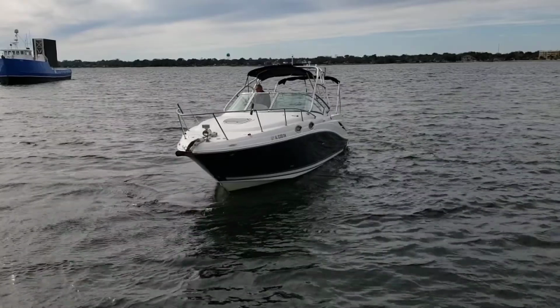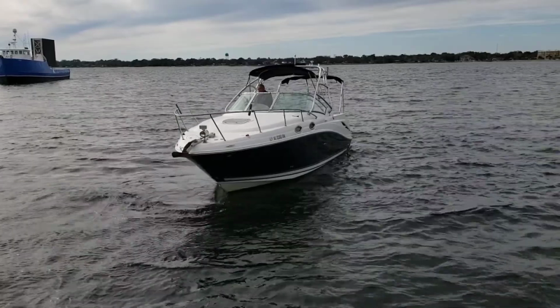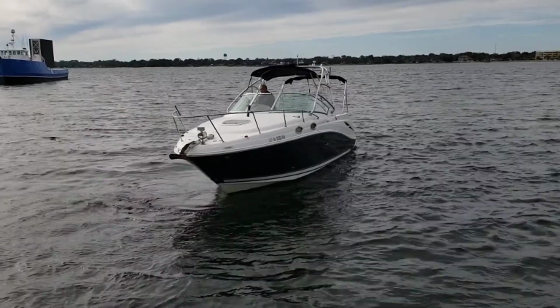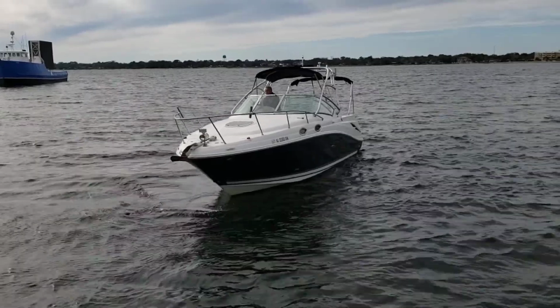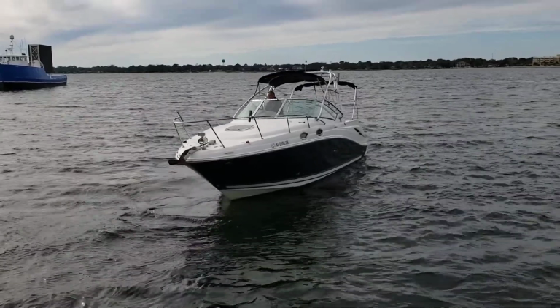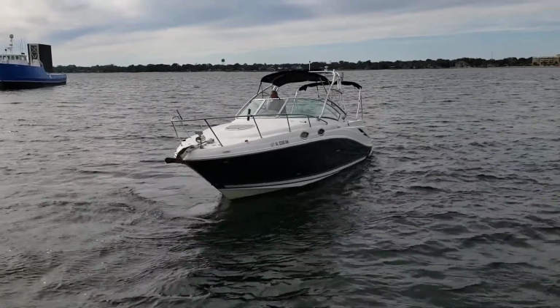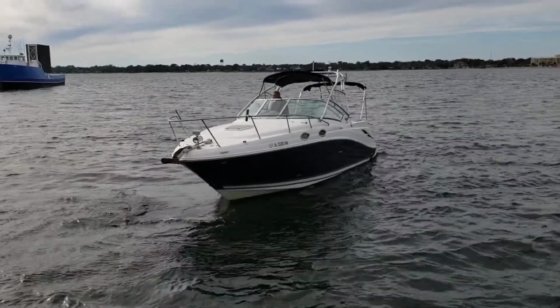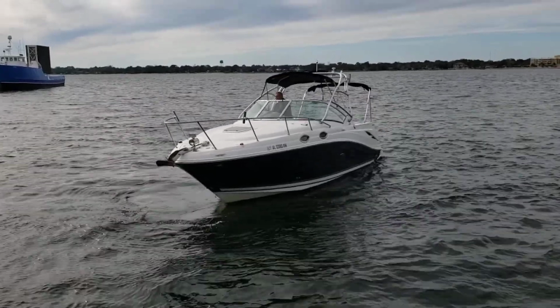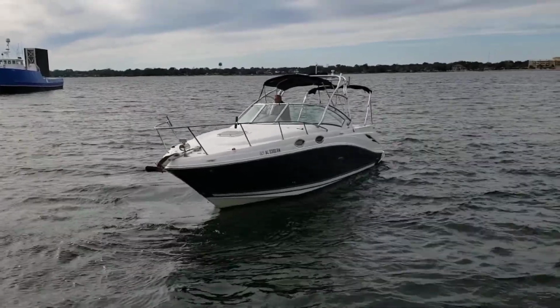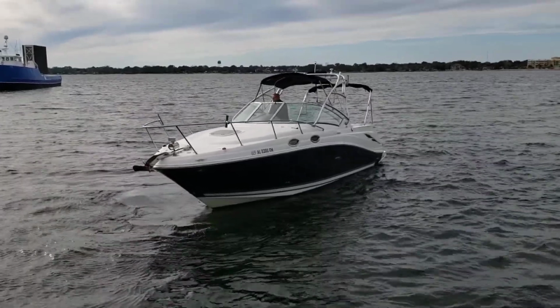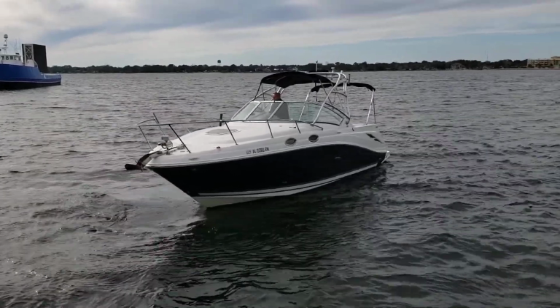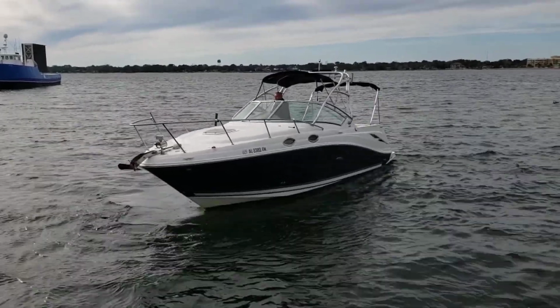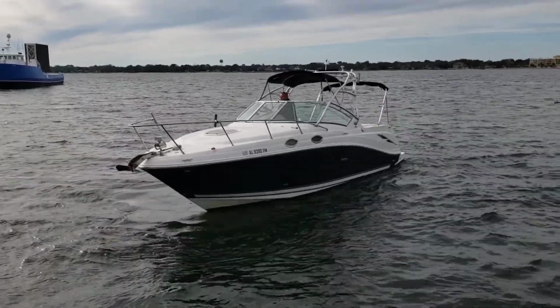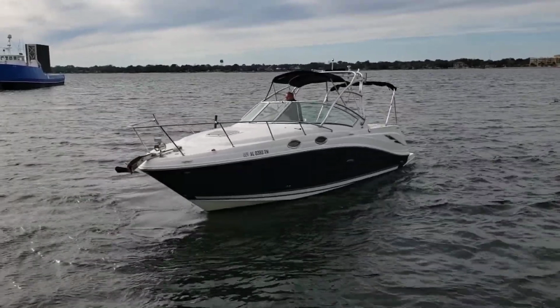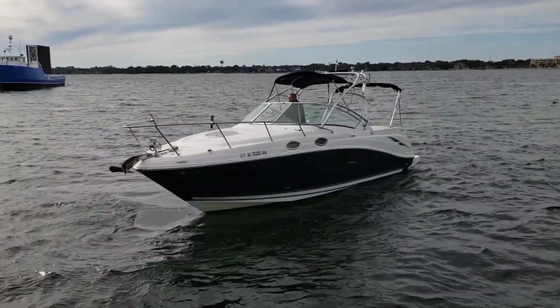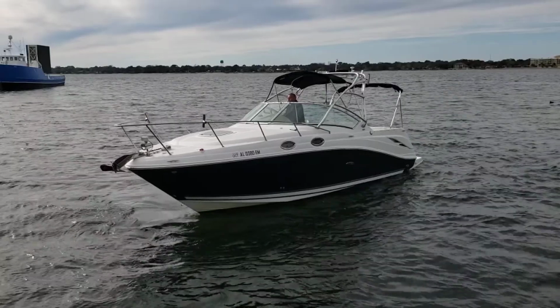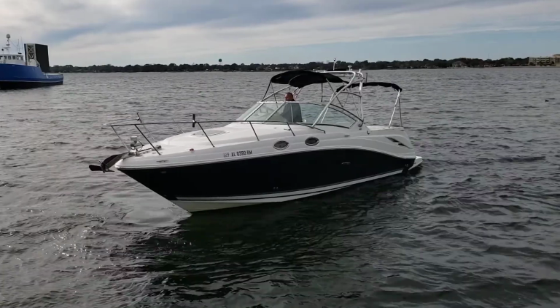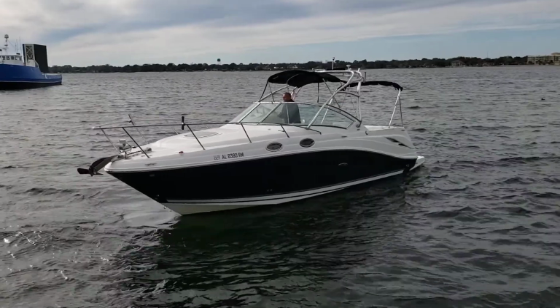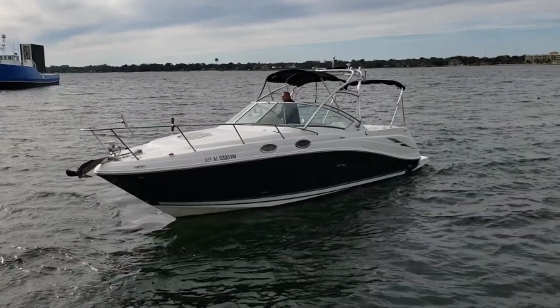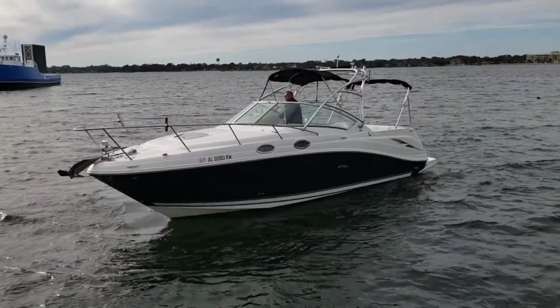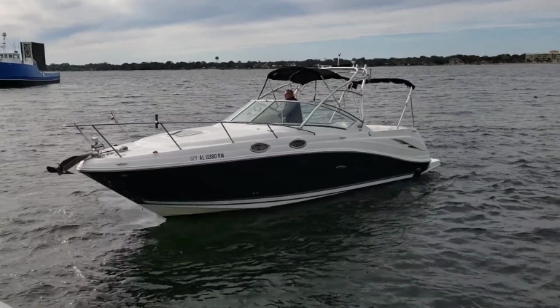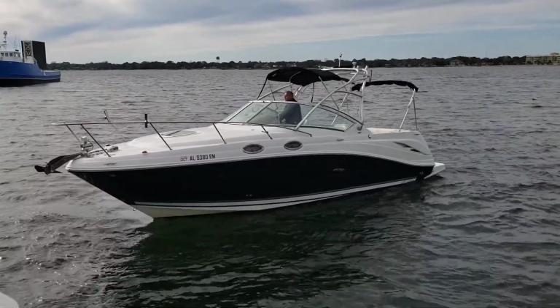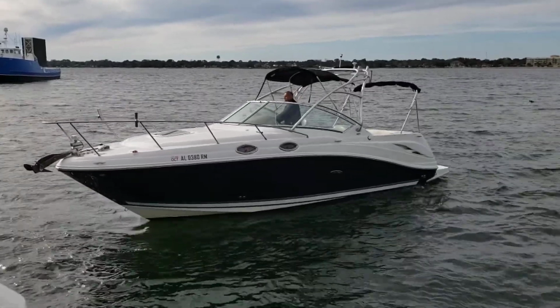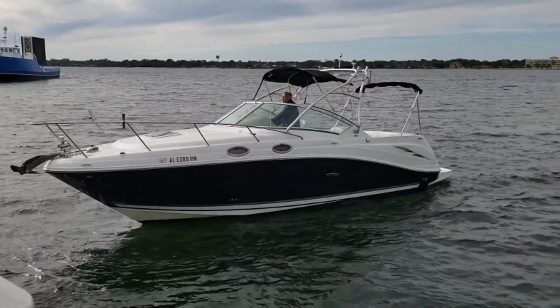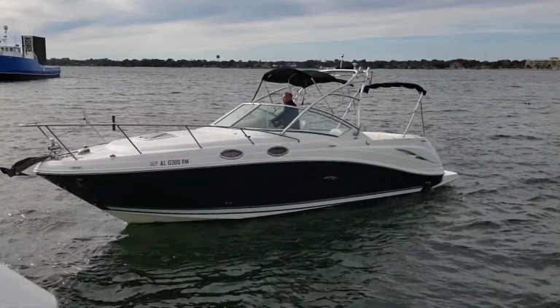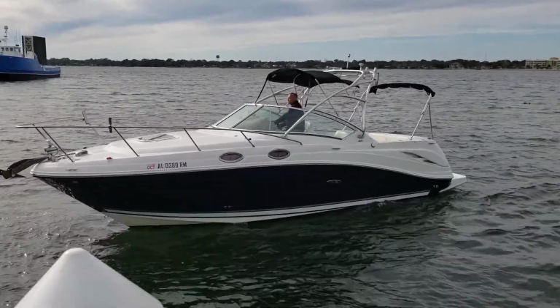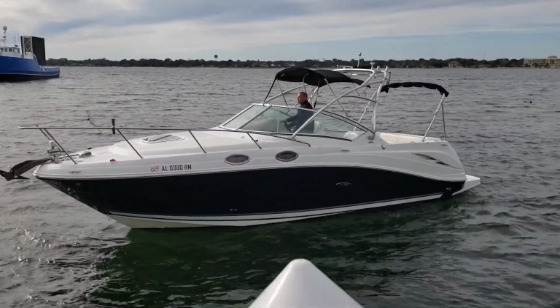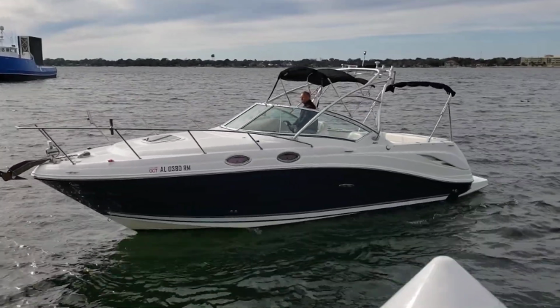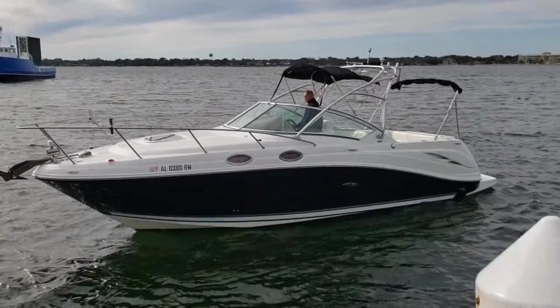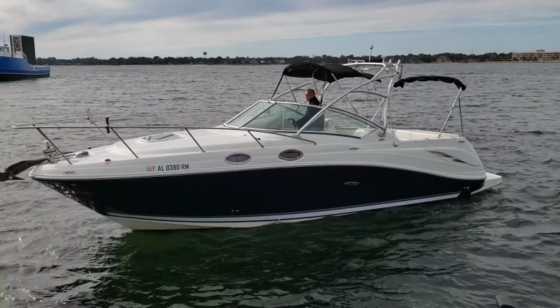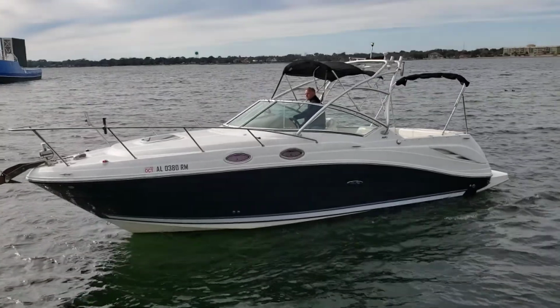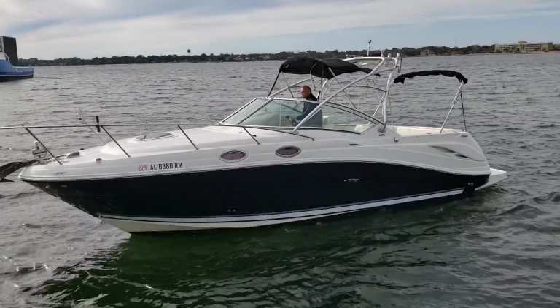Thank you for taking the time to look at the 2008 C-Ray 270 Amberjack, as she sits here in Shalimar, Florida.